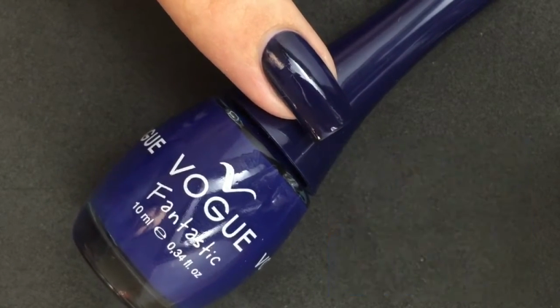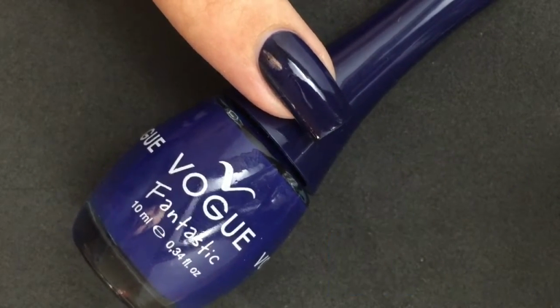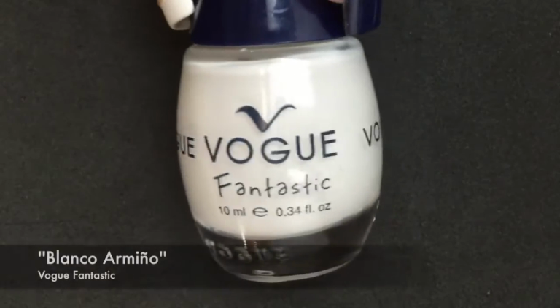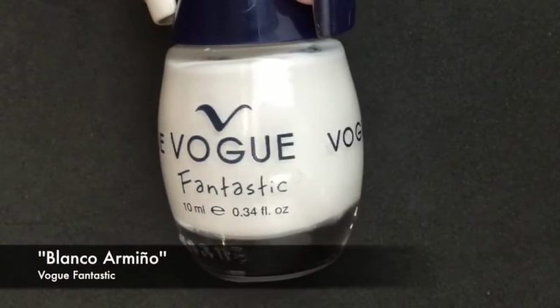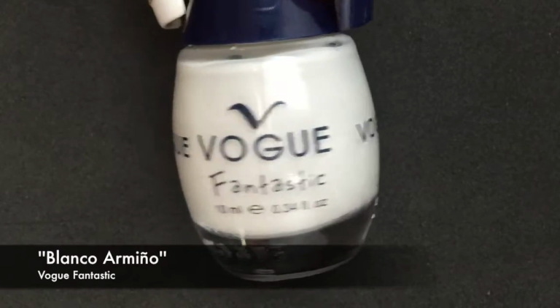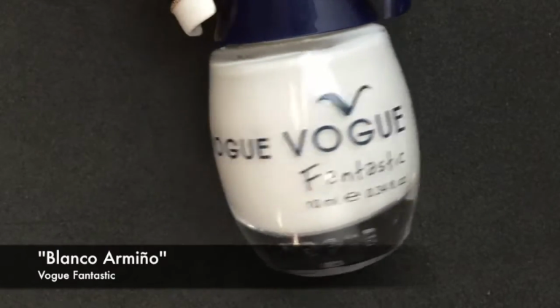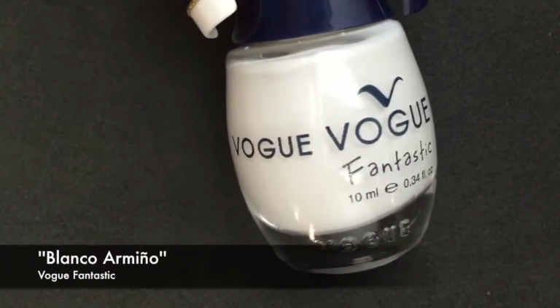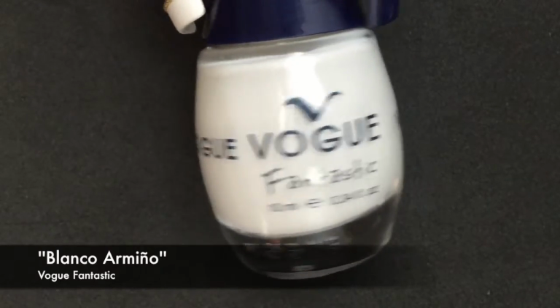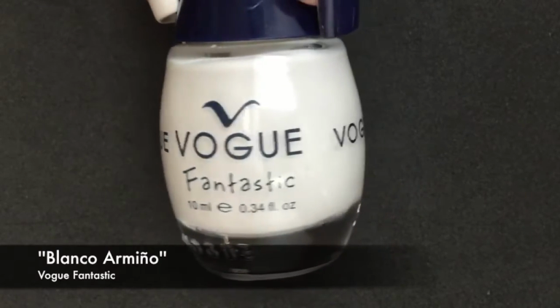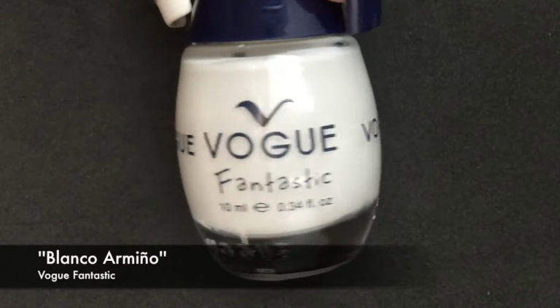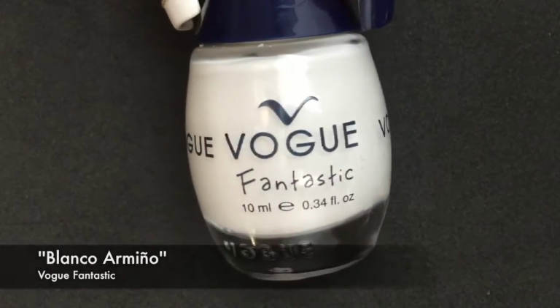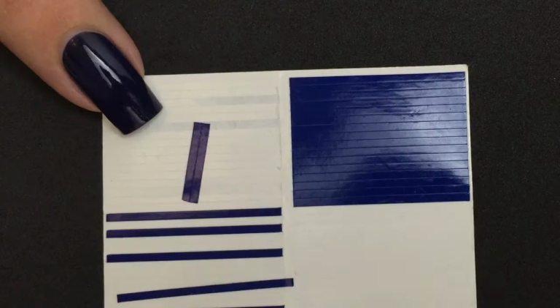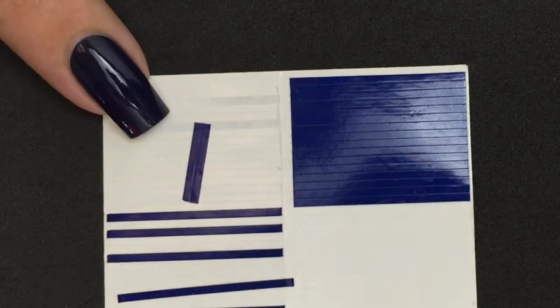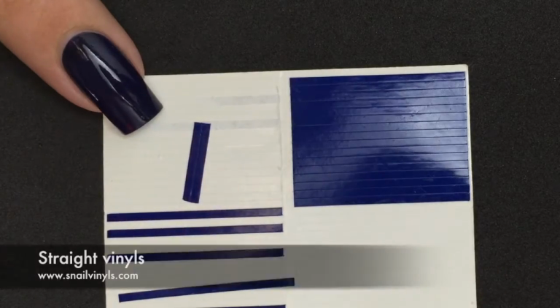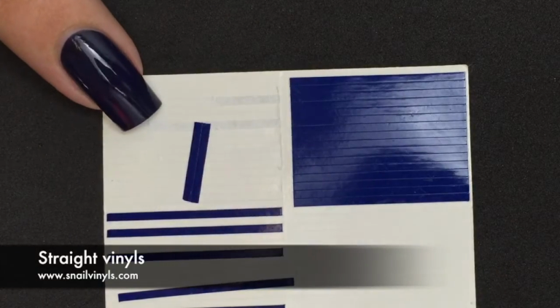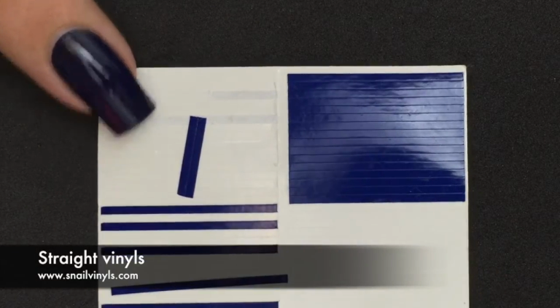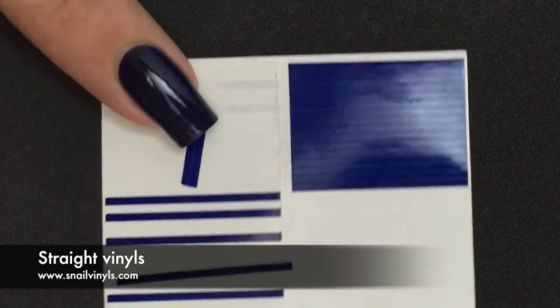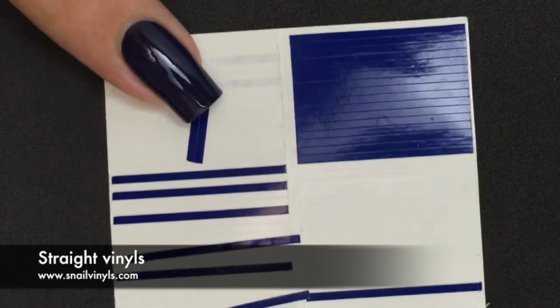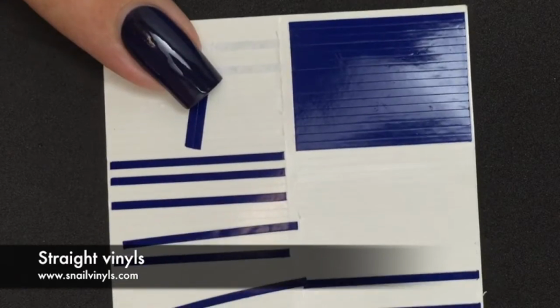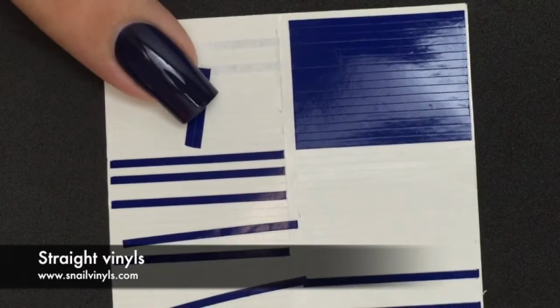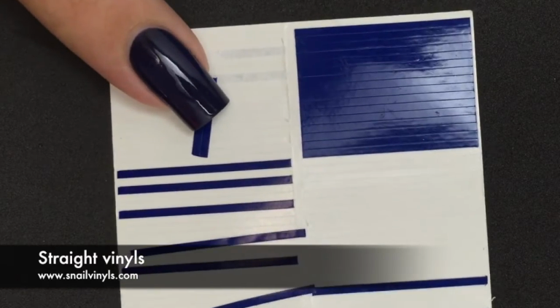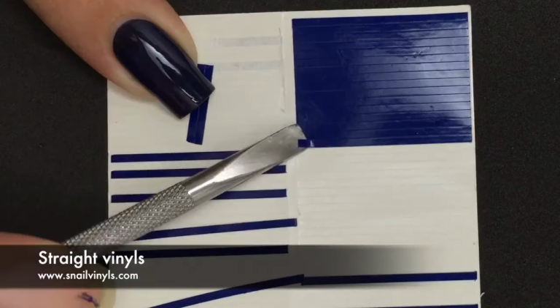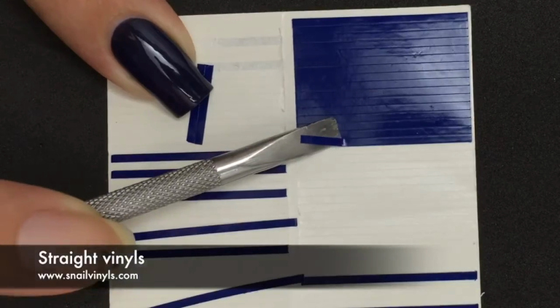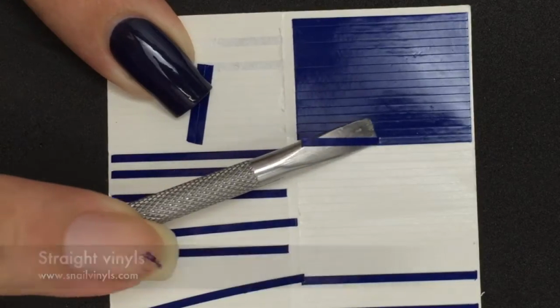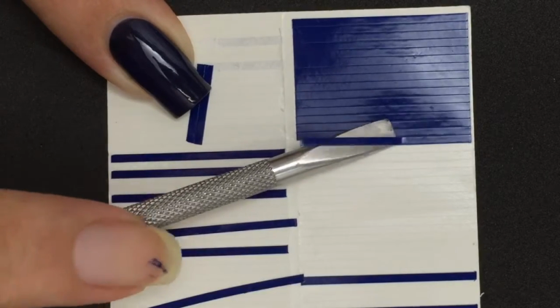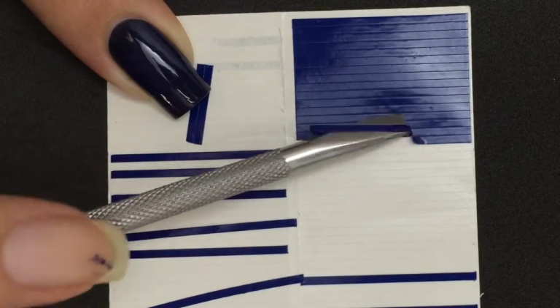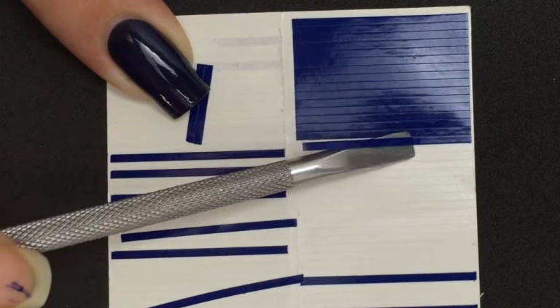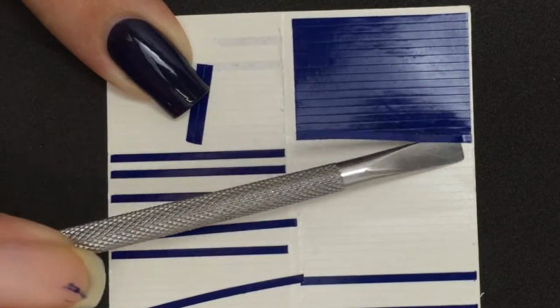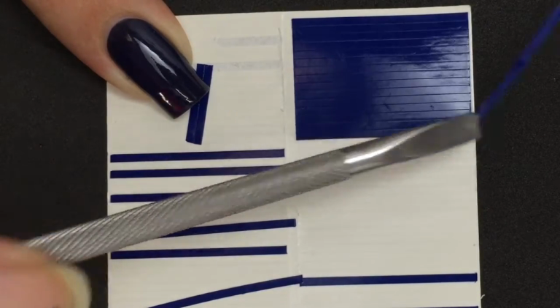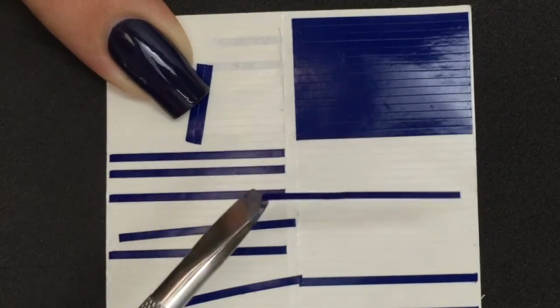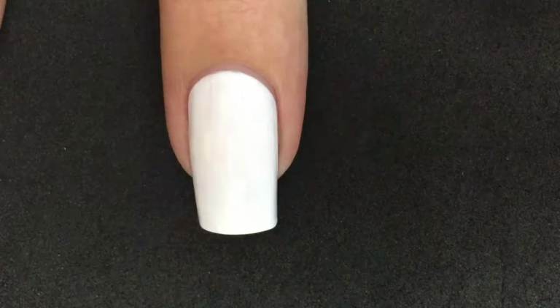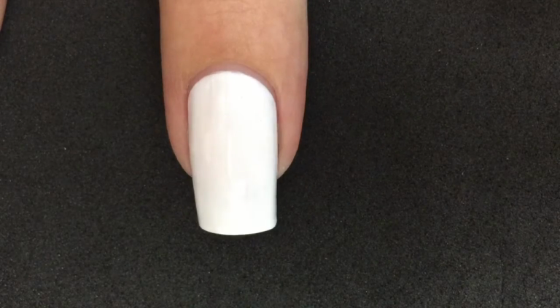On my middle and thumb nails I used a white nail polish. I will also be using nail vinyl, so make sure that base color is completely dried before you stick this to the nail.